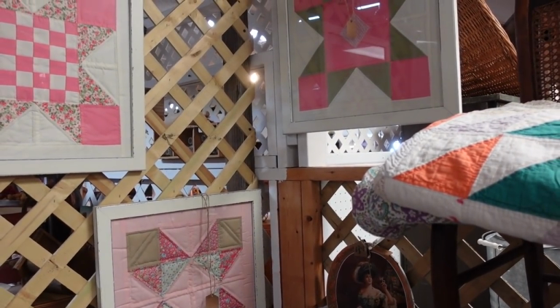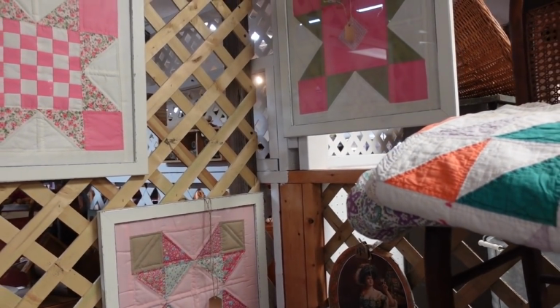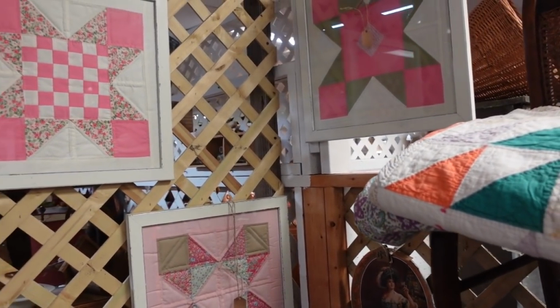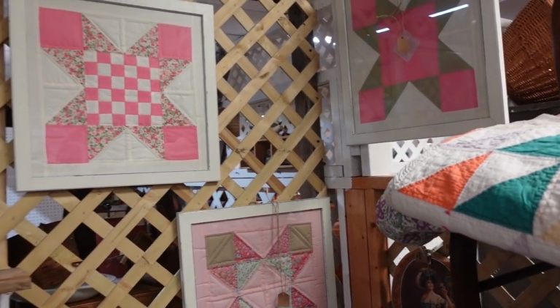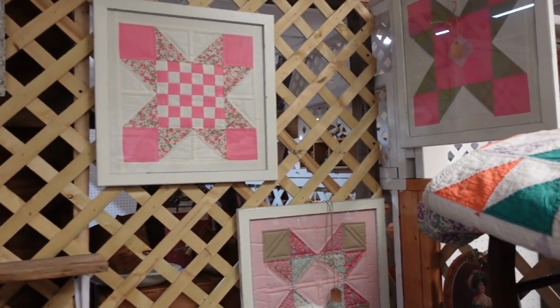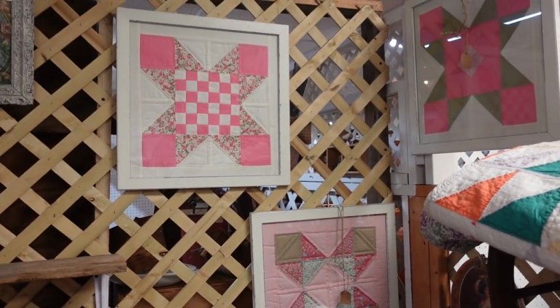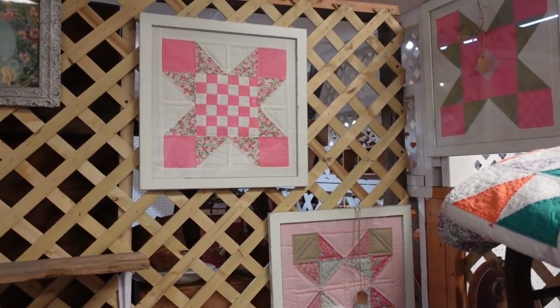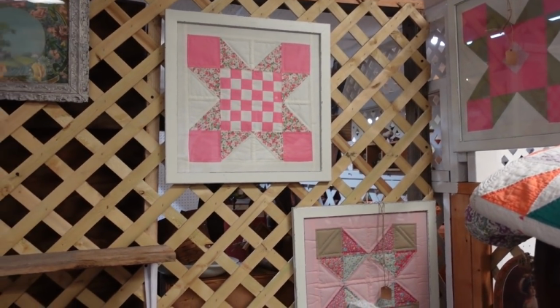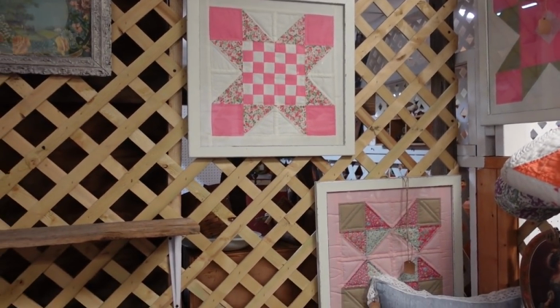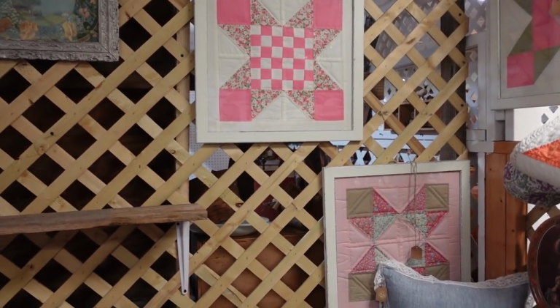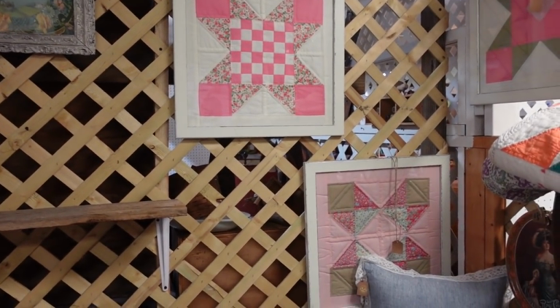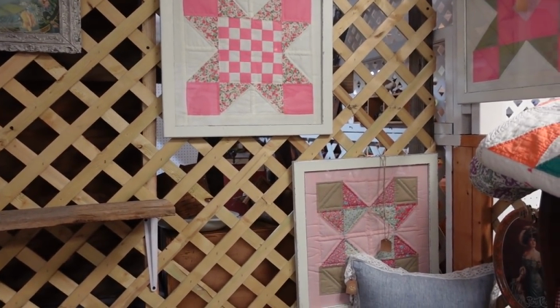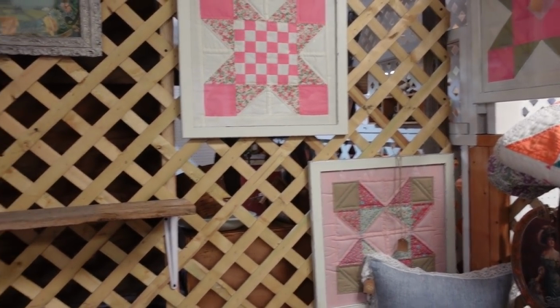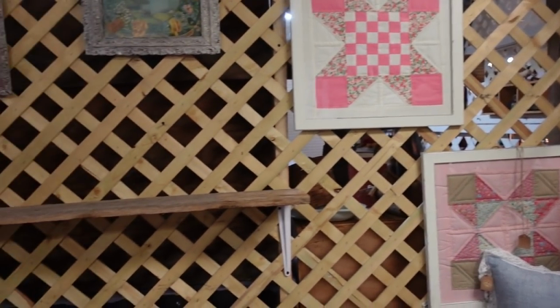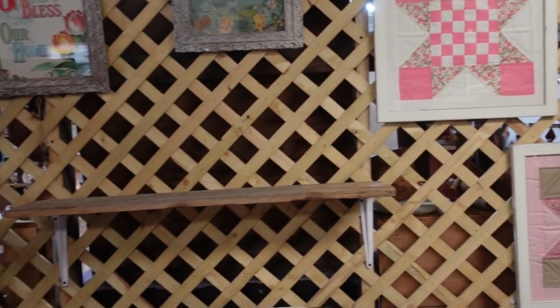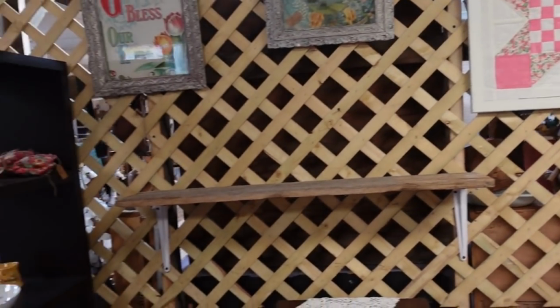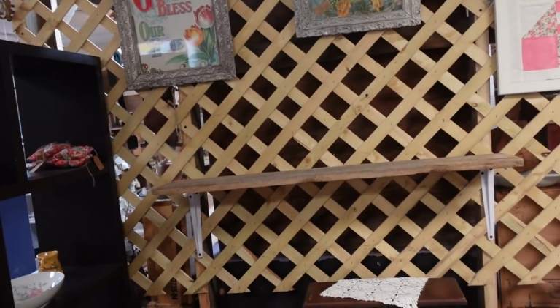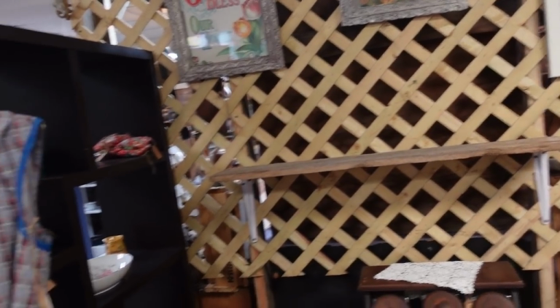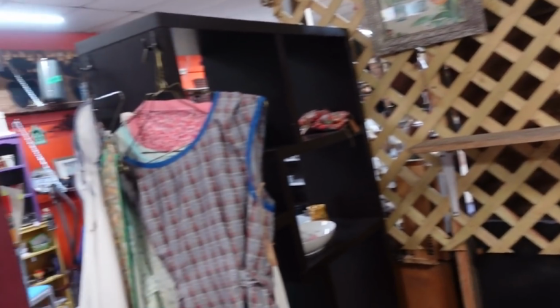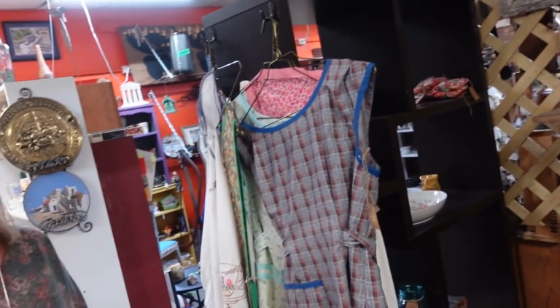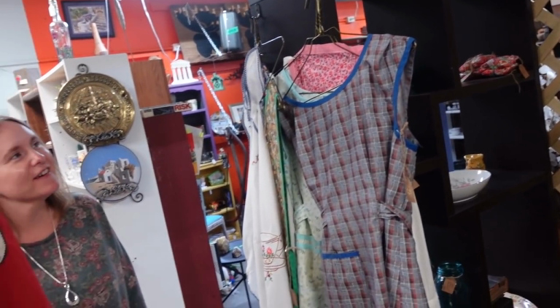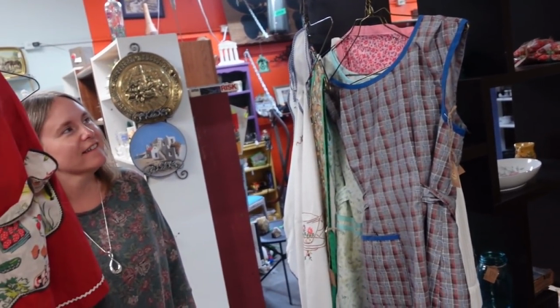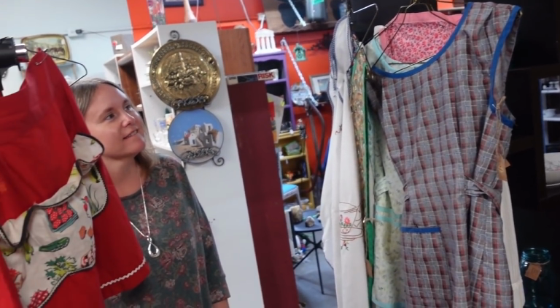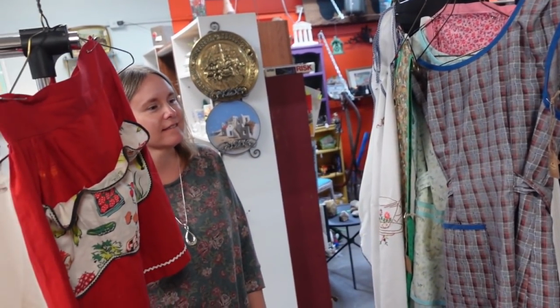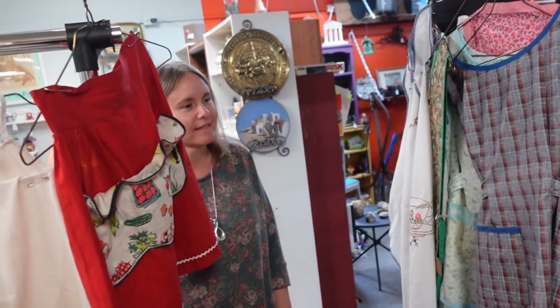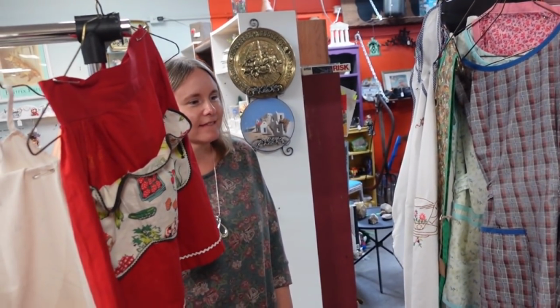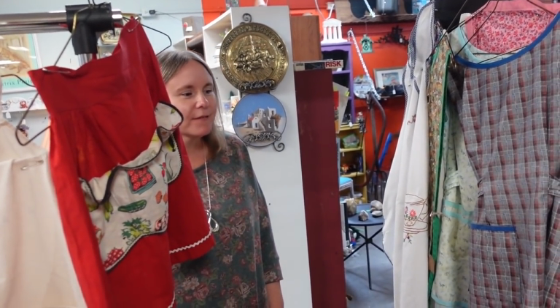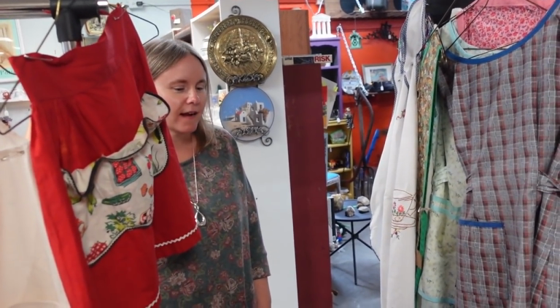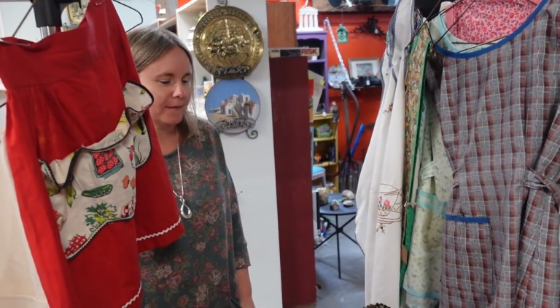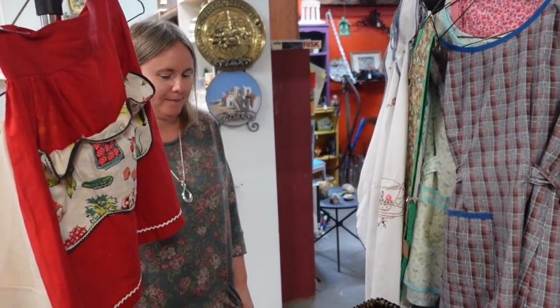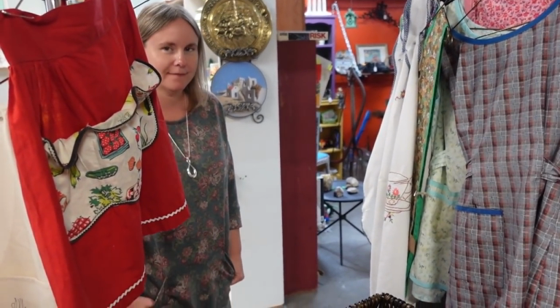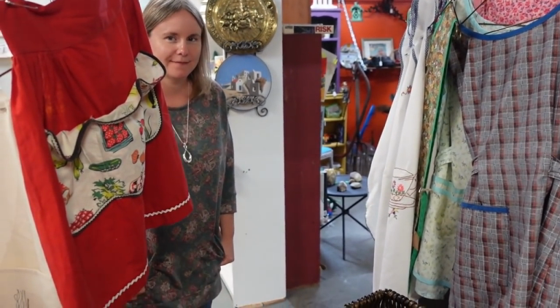Remember once upon a time, Barb, you wanted to do that? That's right — JT was going to make your frames for you and you were going to do the quilt blocks. It was a good idea — it just never happened.